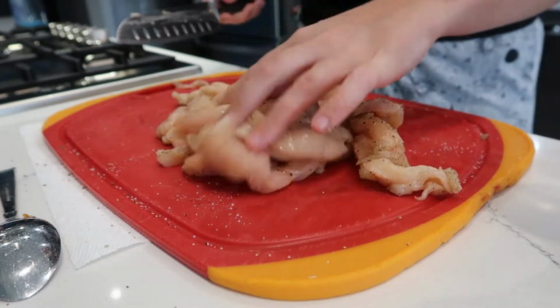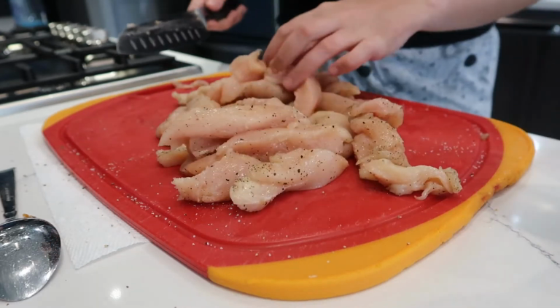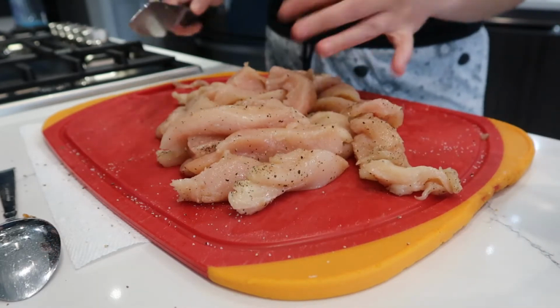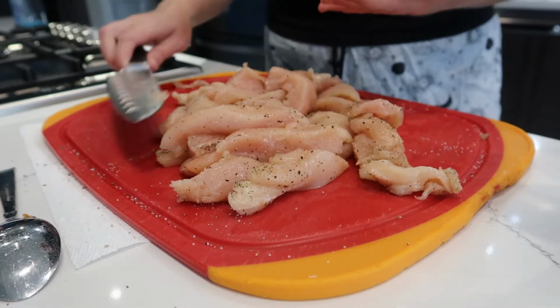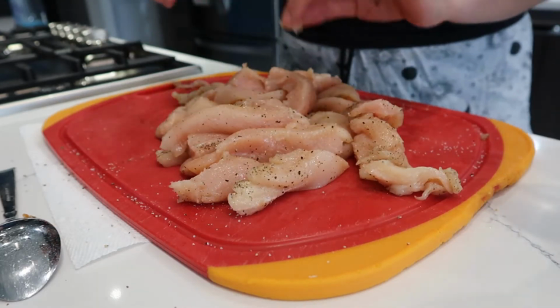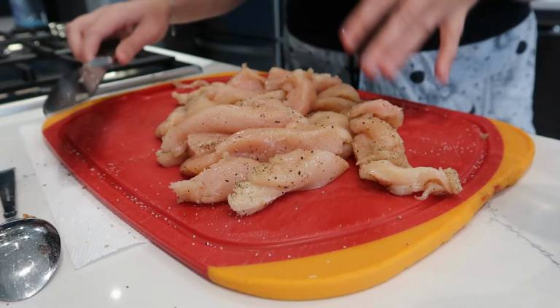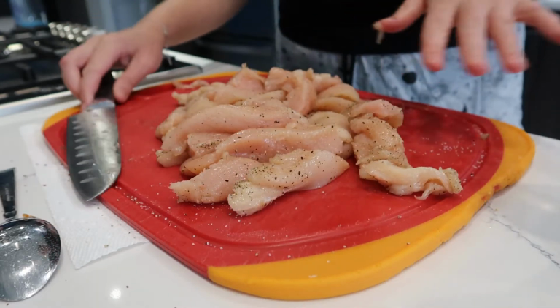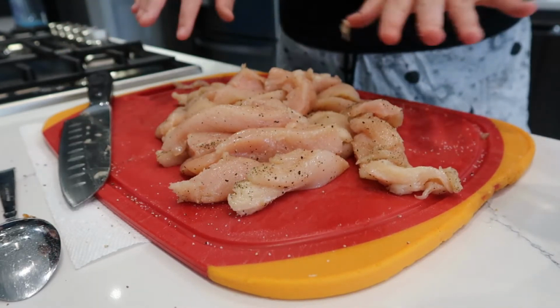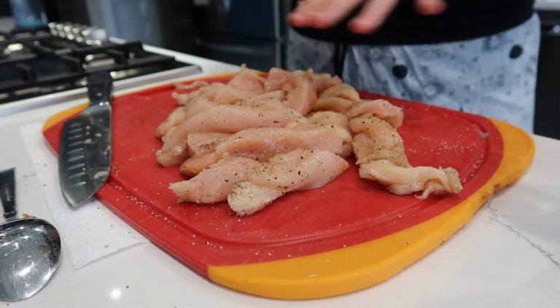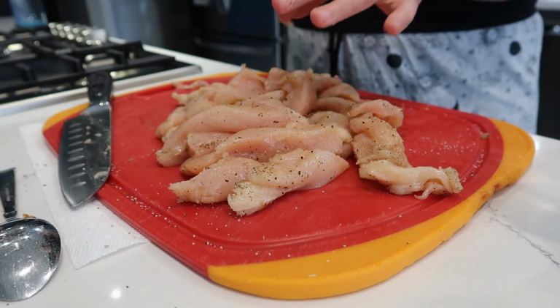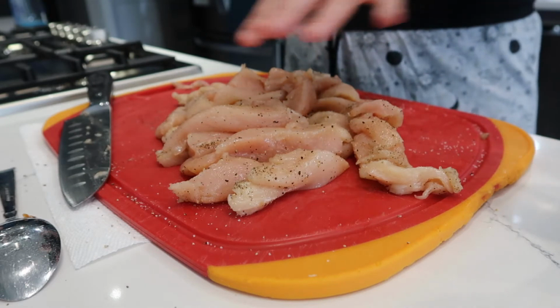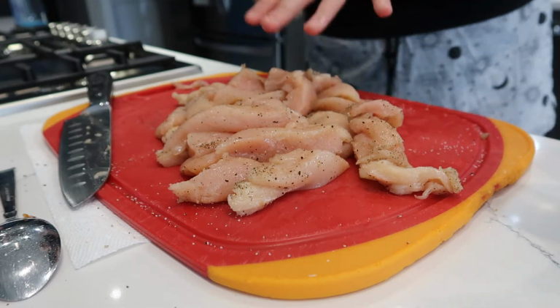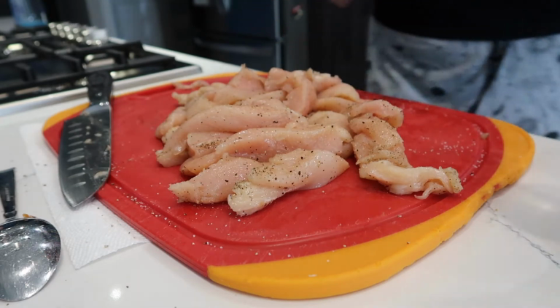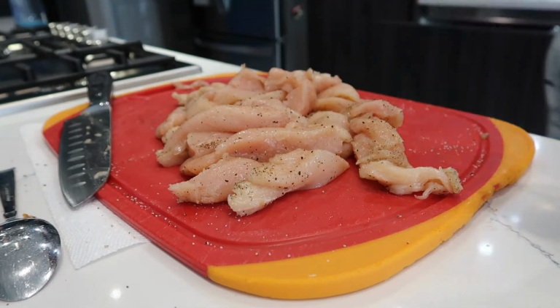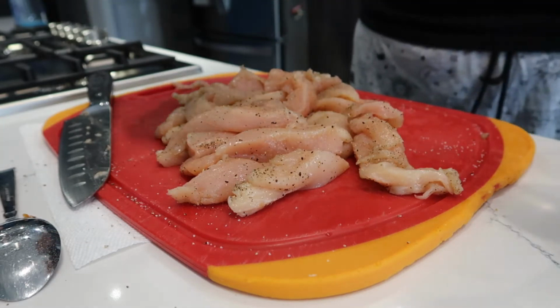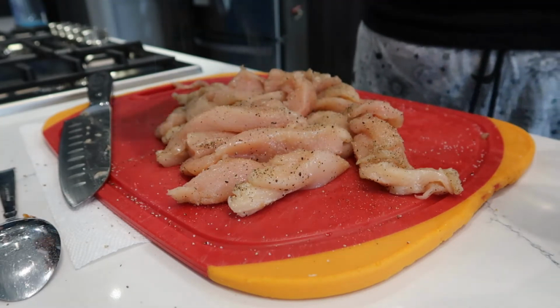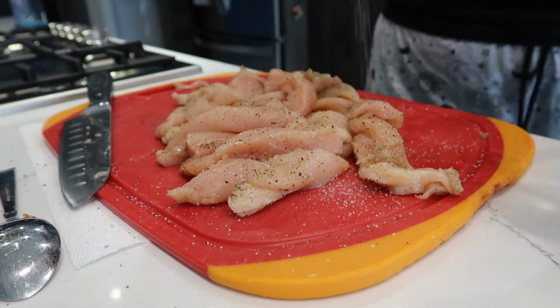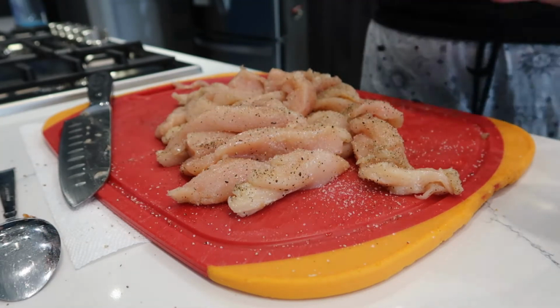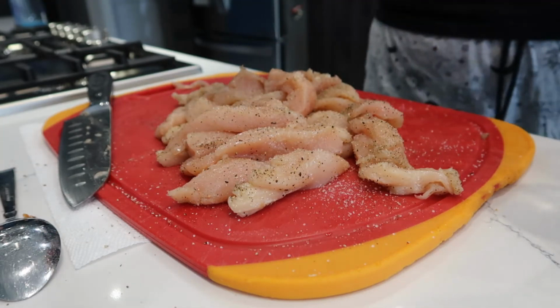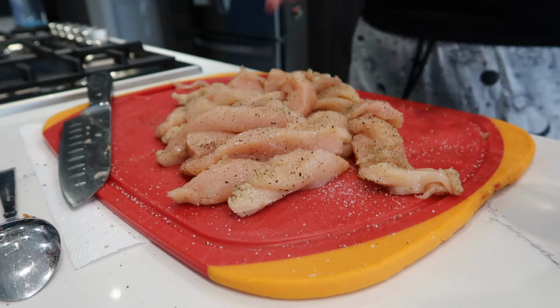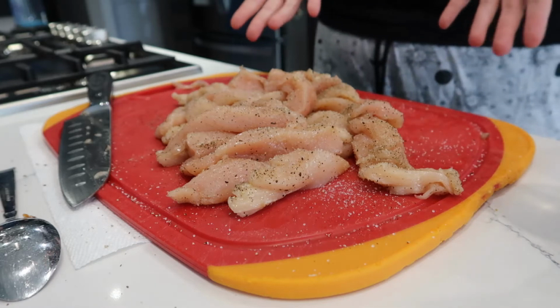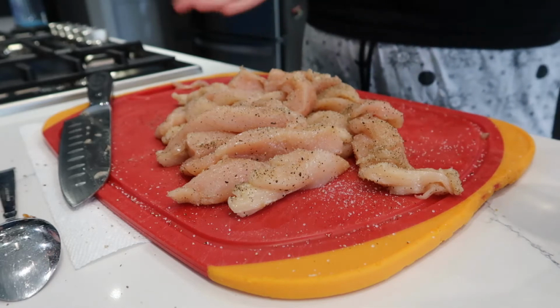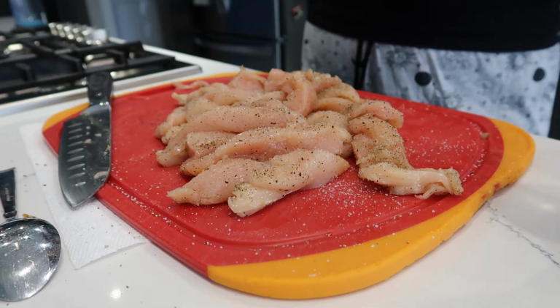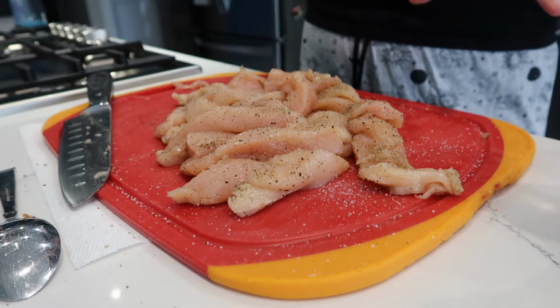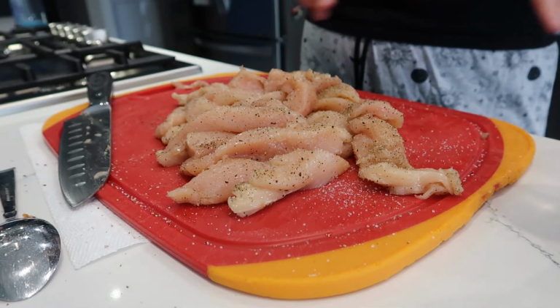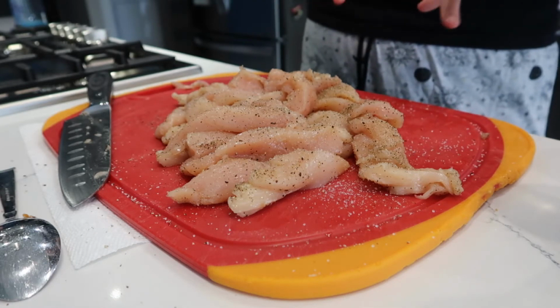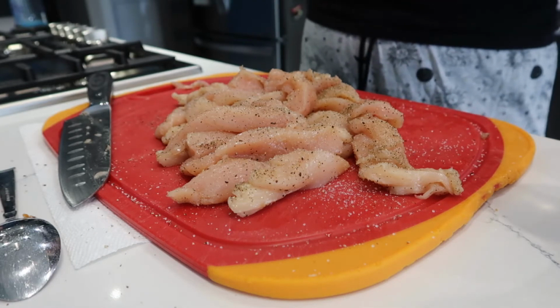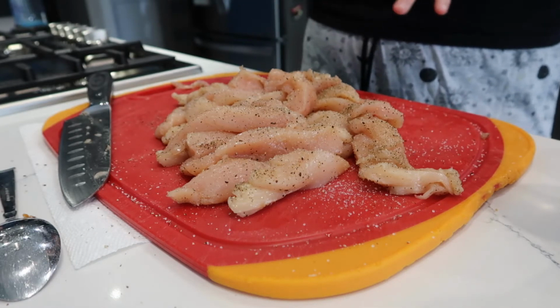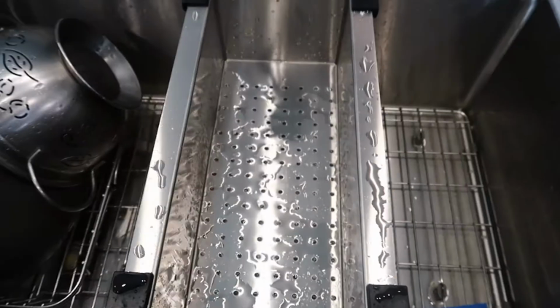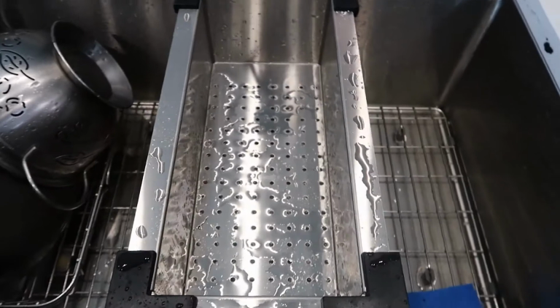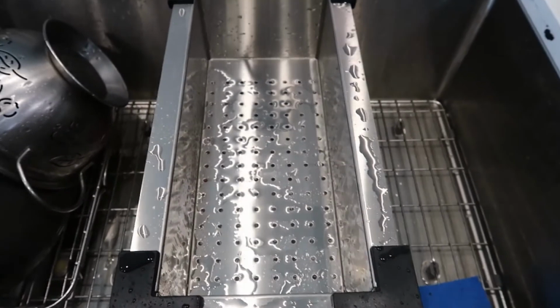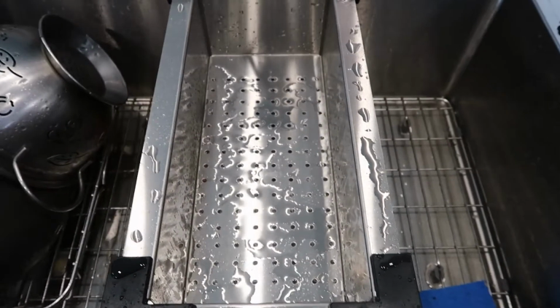Here are our little chicken strips. I'm gonna add a little more salt and pepper since it's not really on the inside. Now we've got to get a pan ready with oil and get this started.